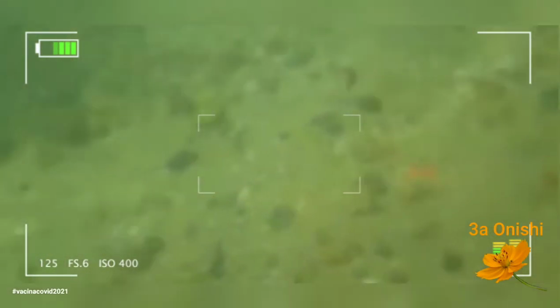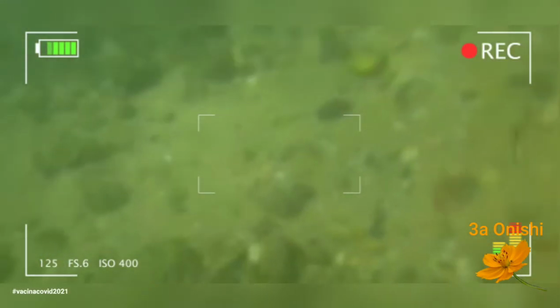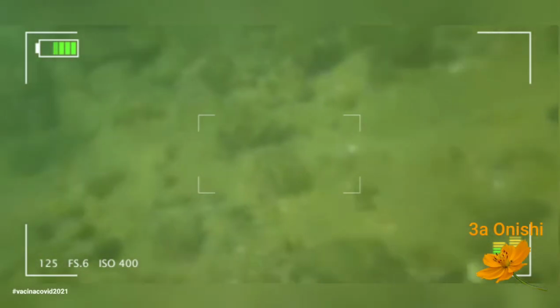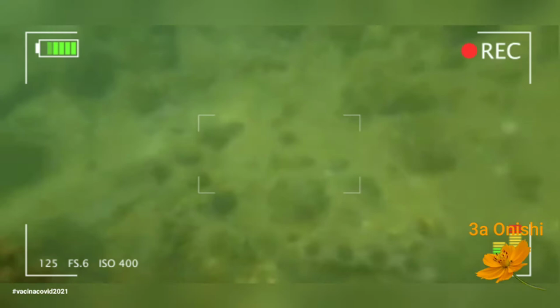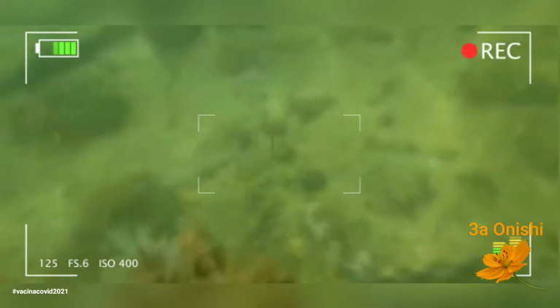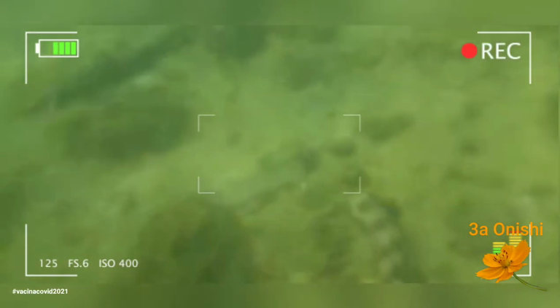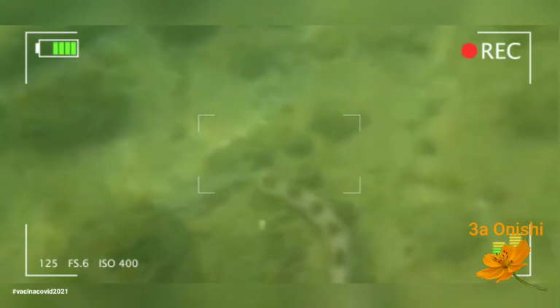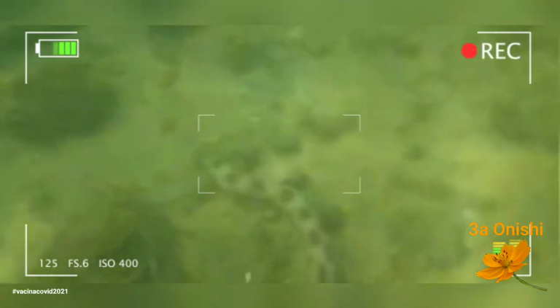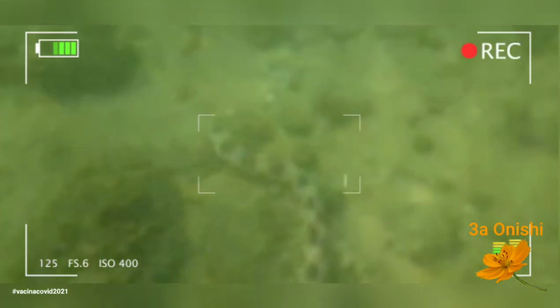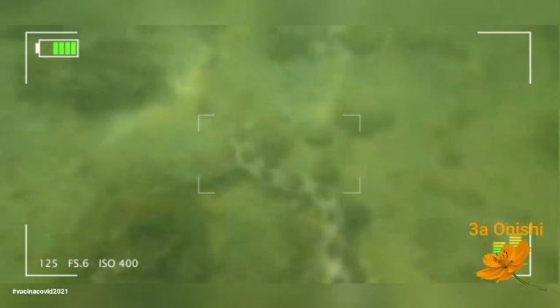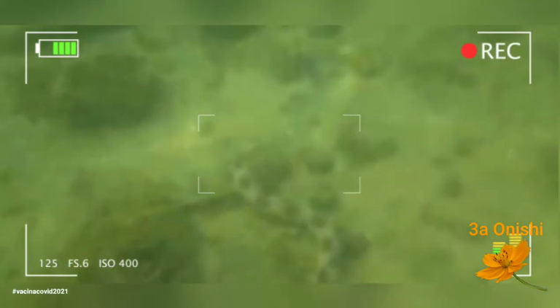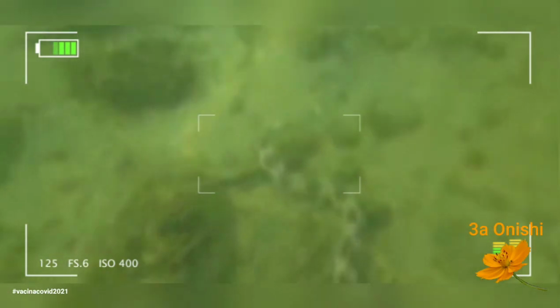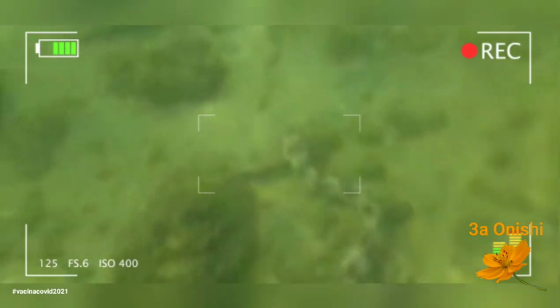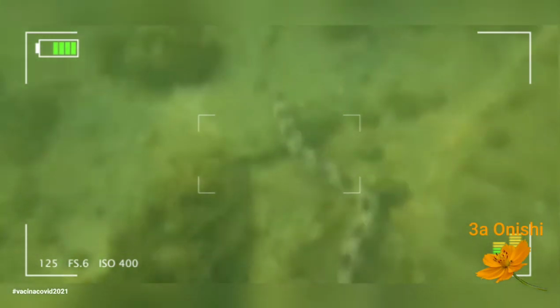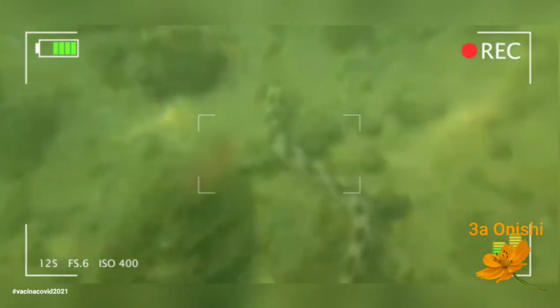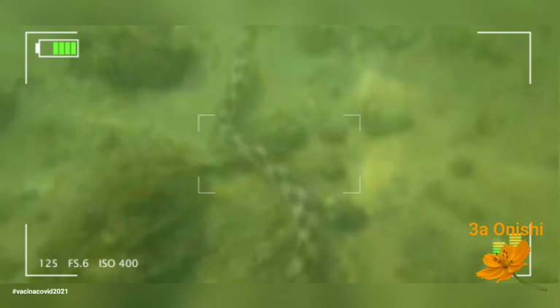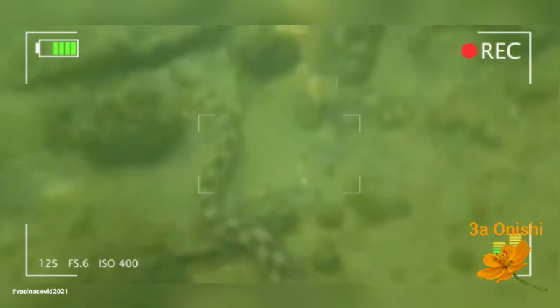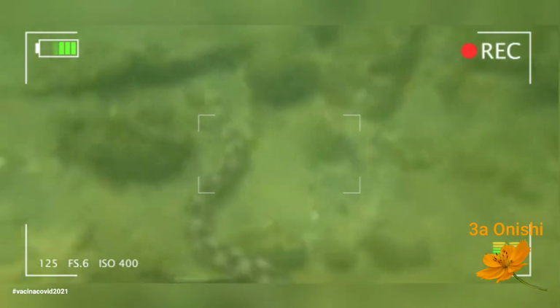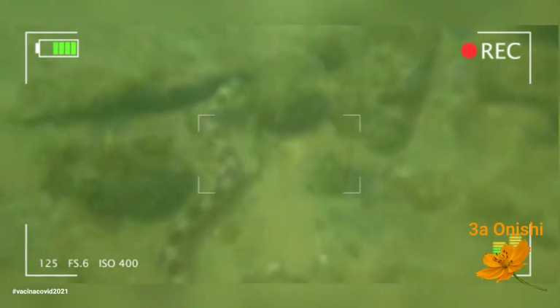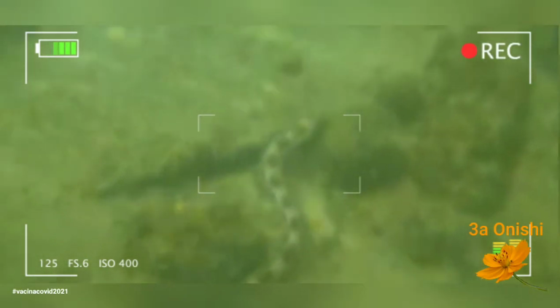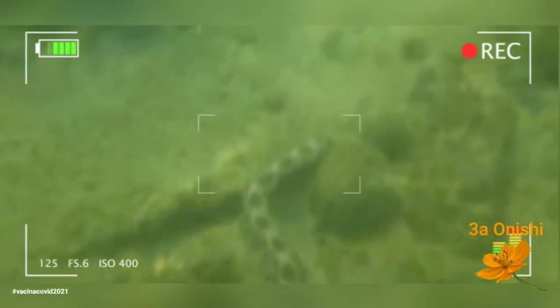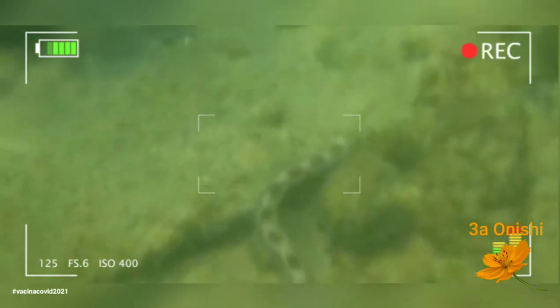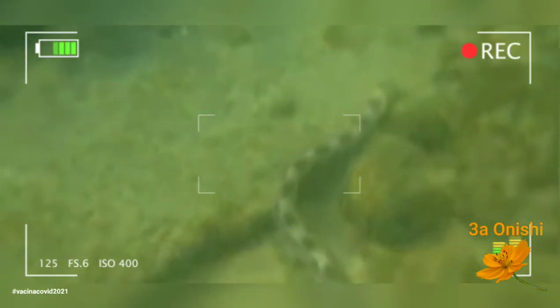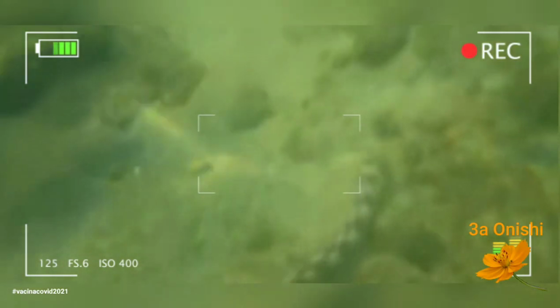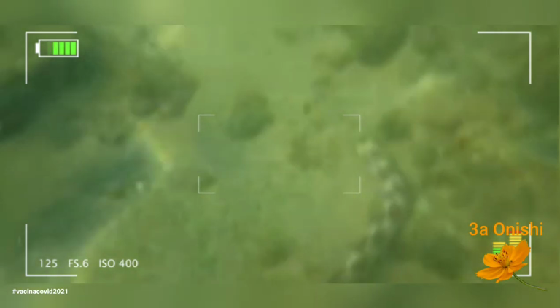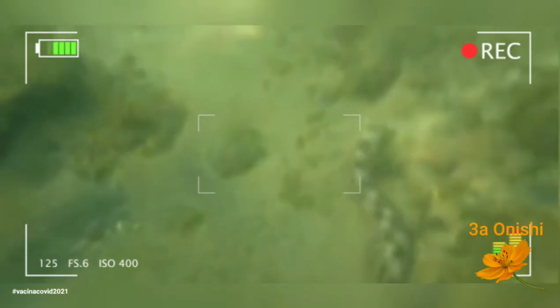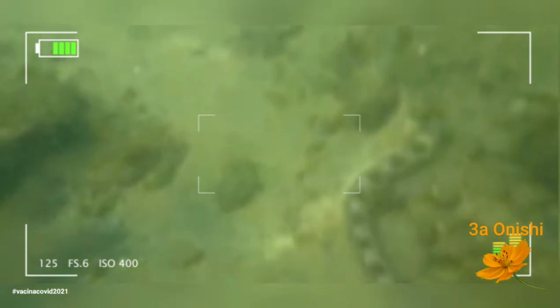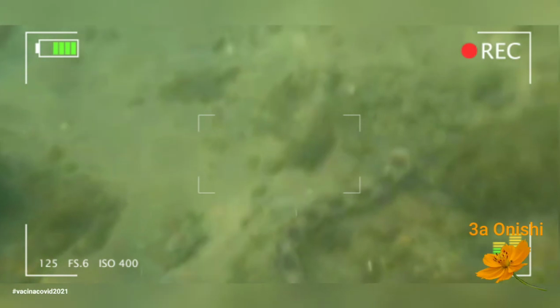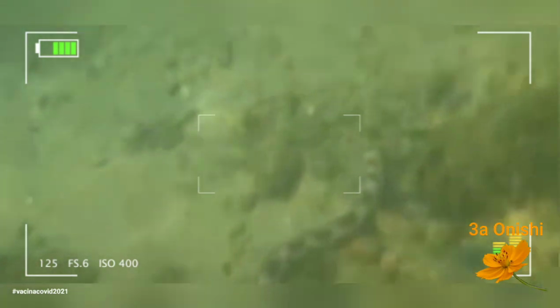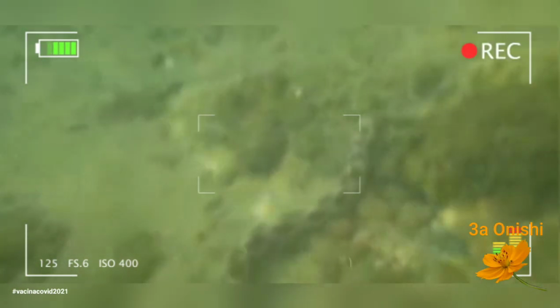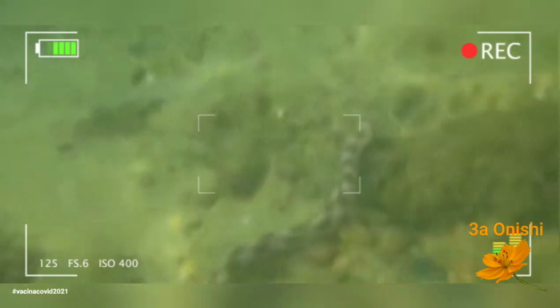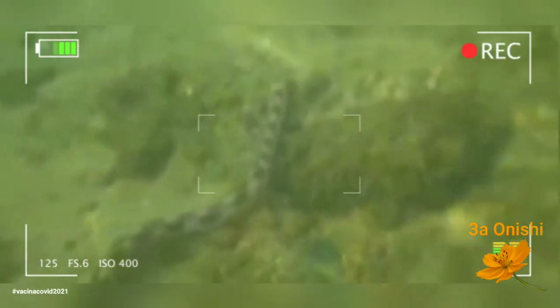Essas enguias possuem um tom de bege, com bolinhas roxas com centro claro.